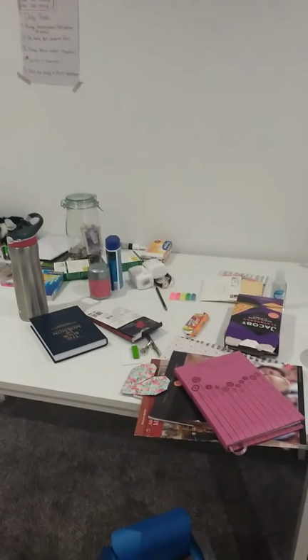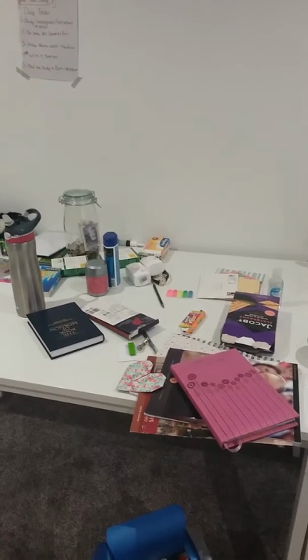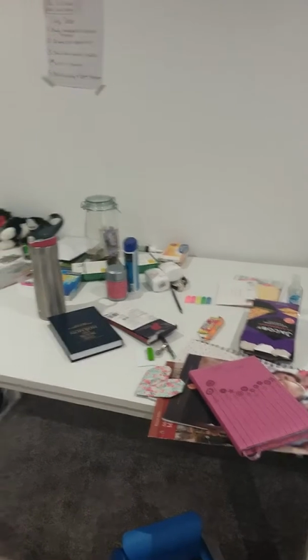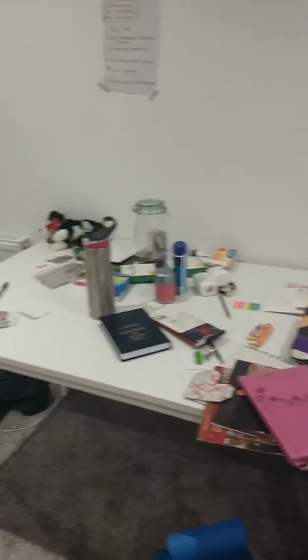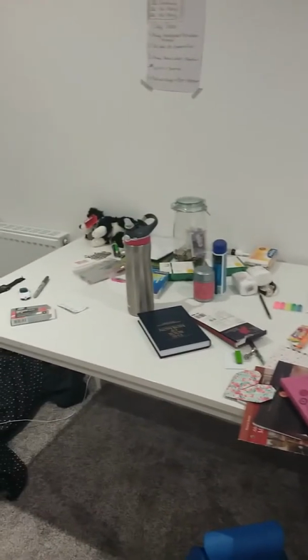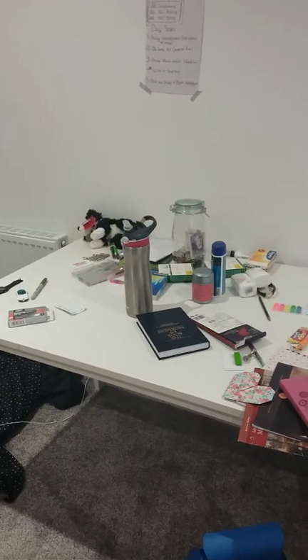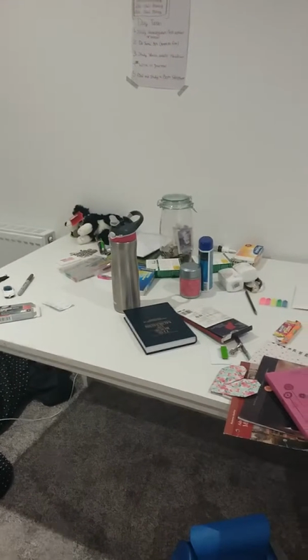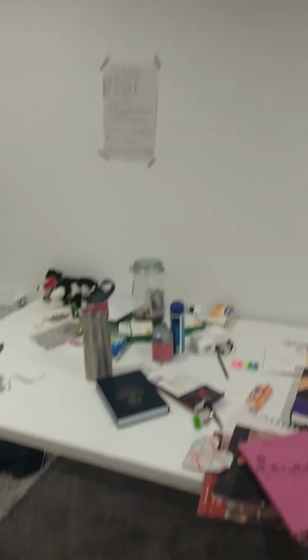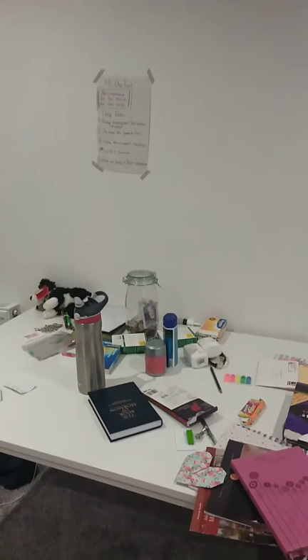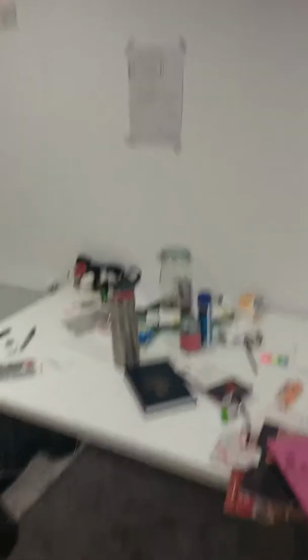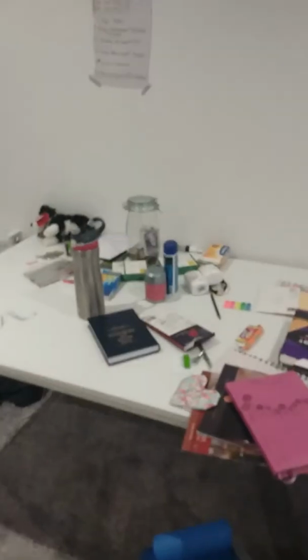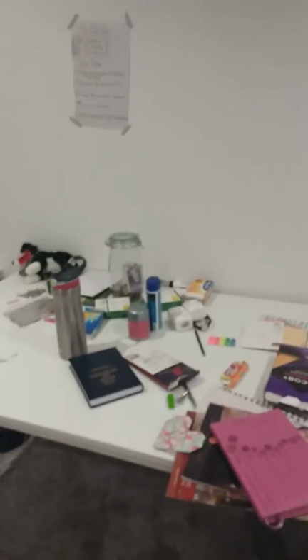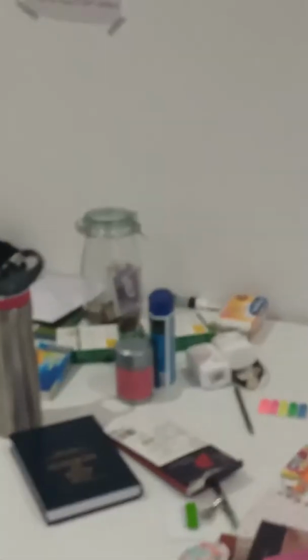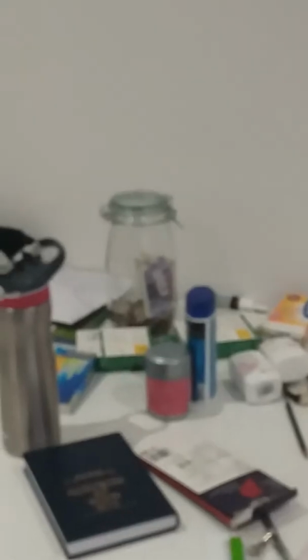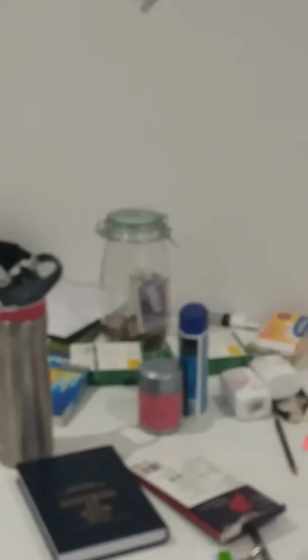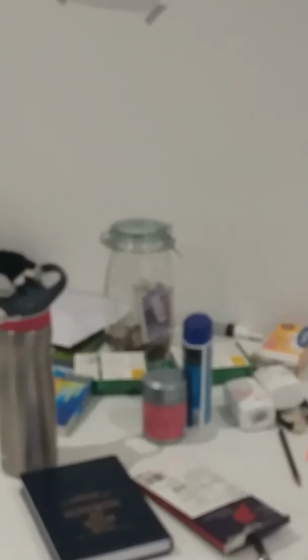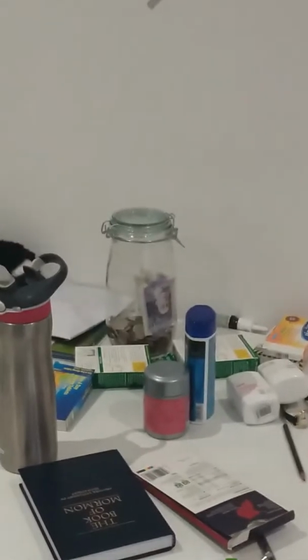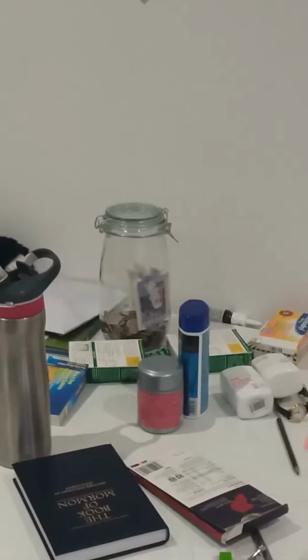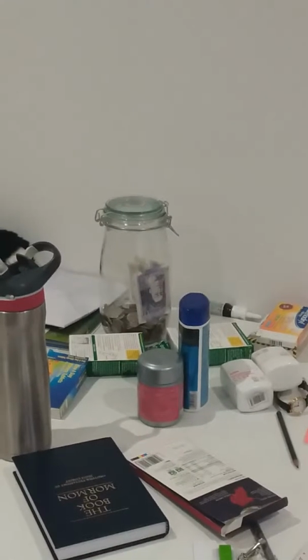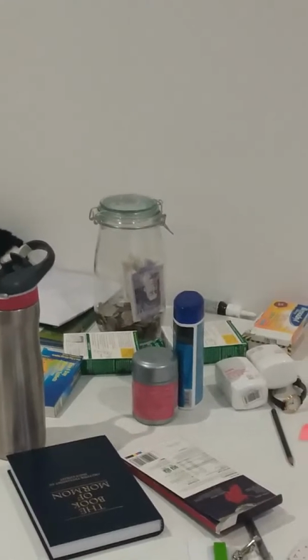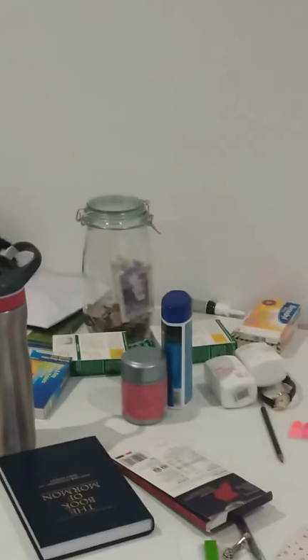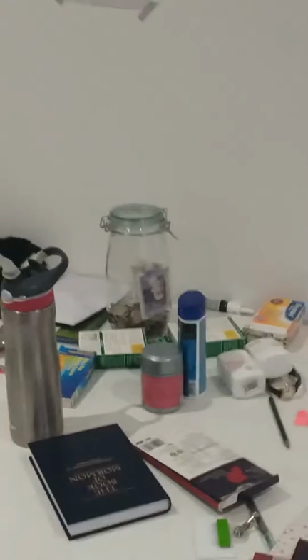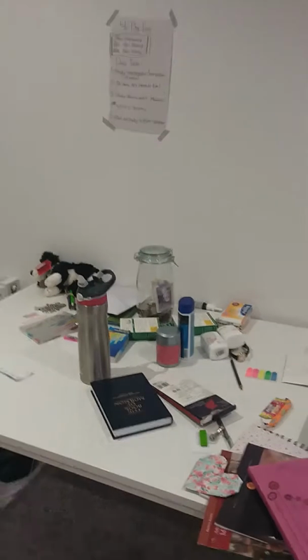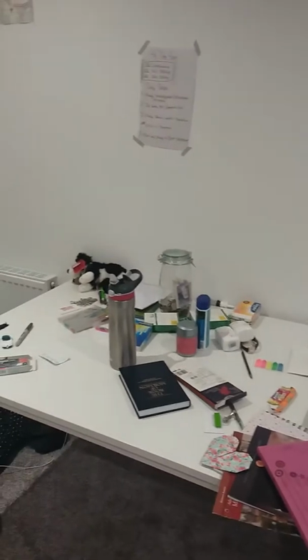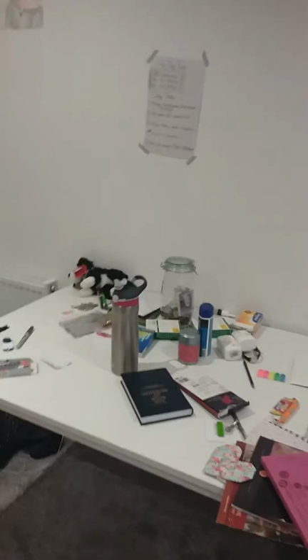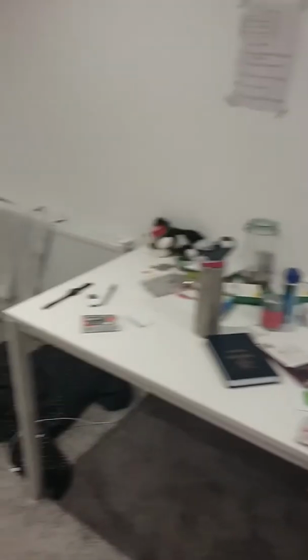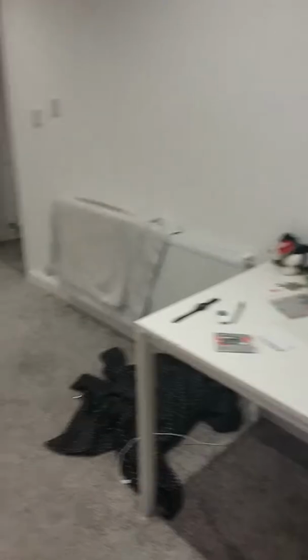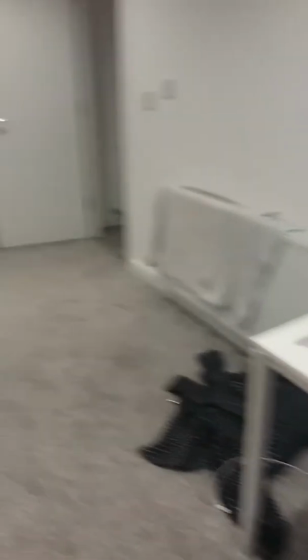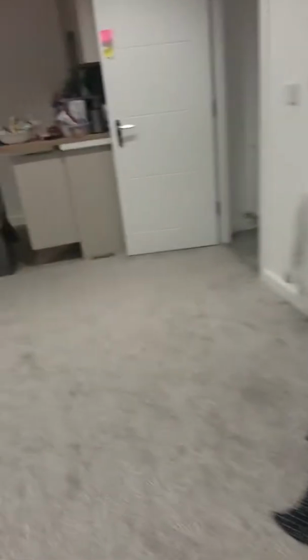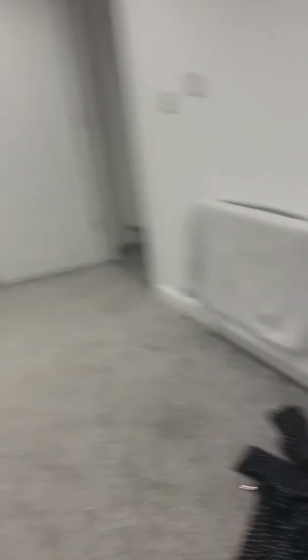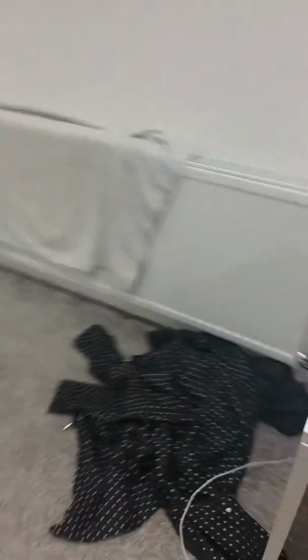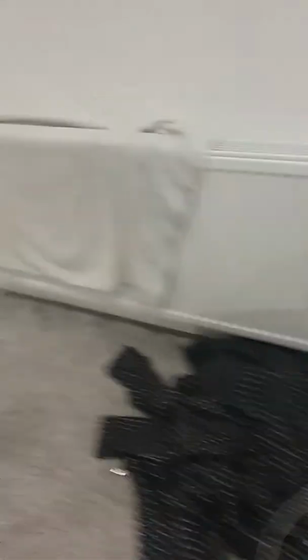It's not Monday yet so I haven't cleaned. My money jar is getting really full. English money is weird. Coats.